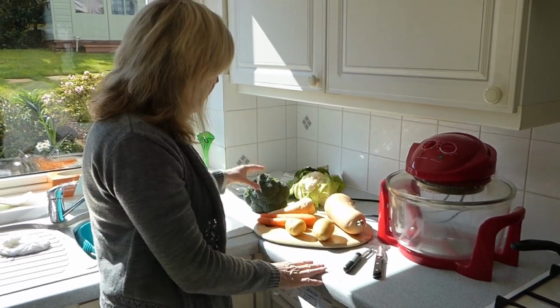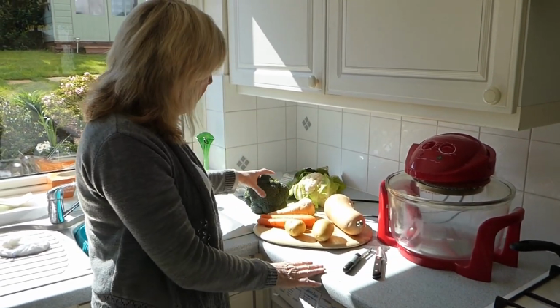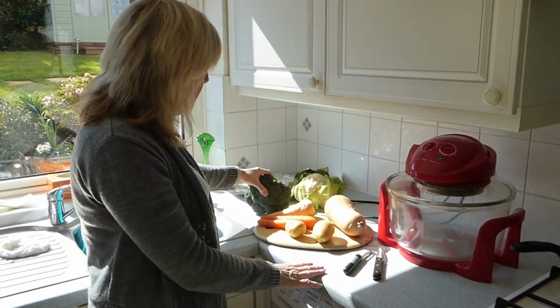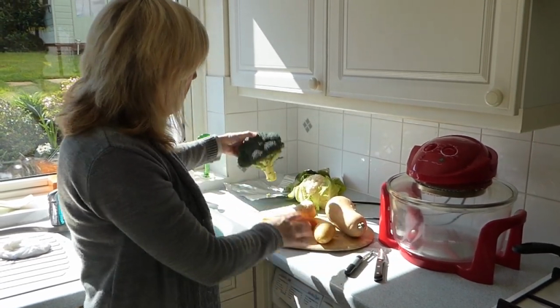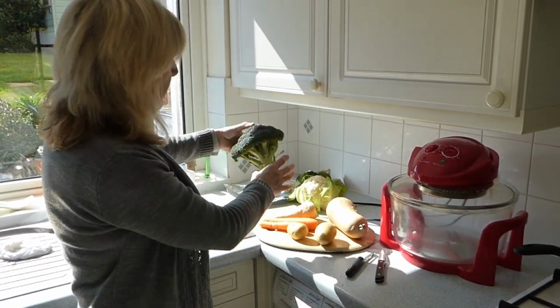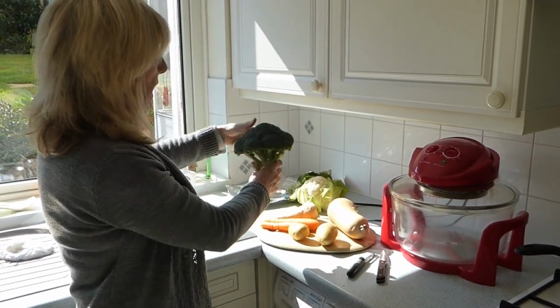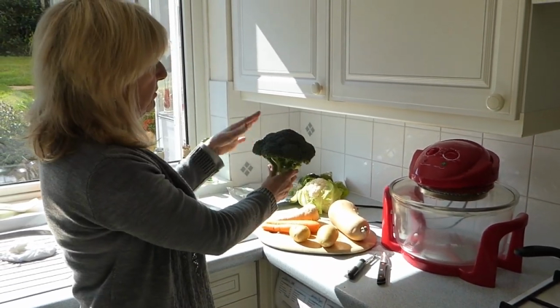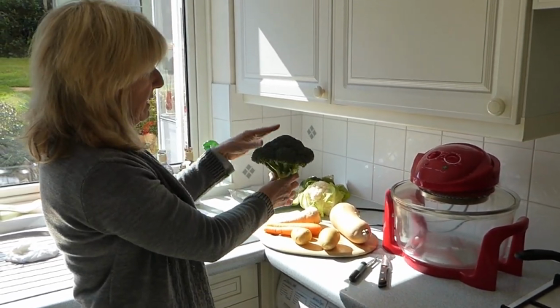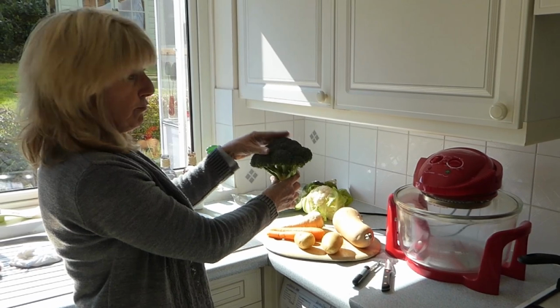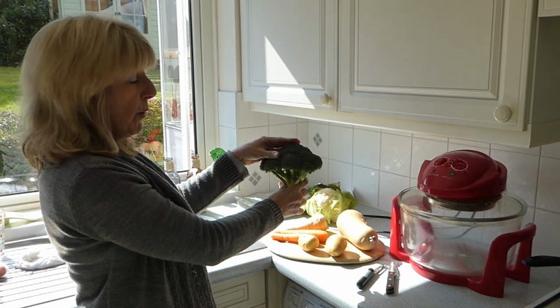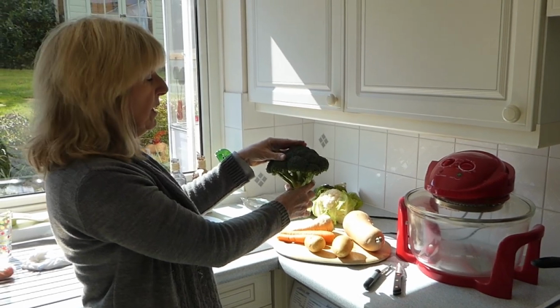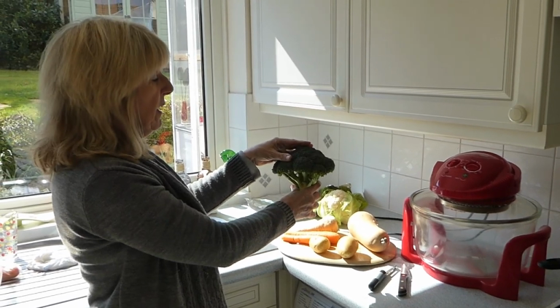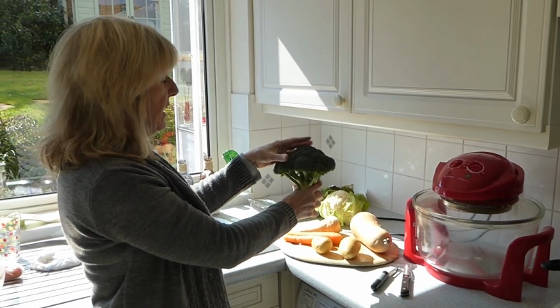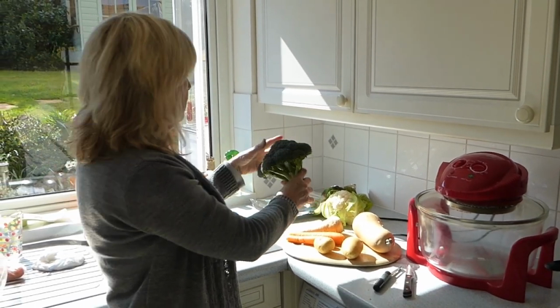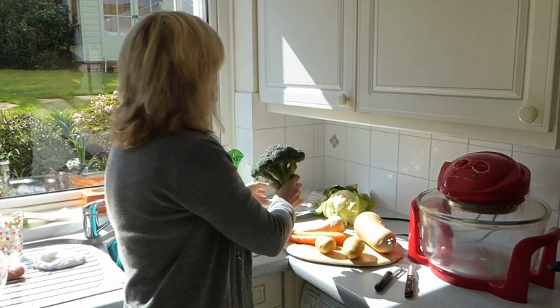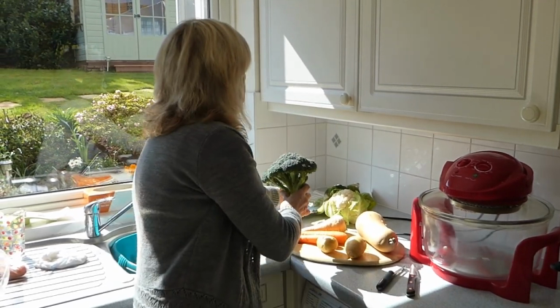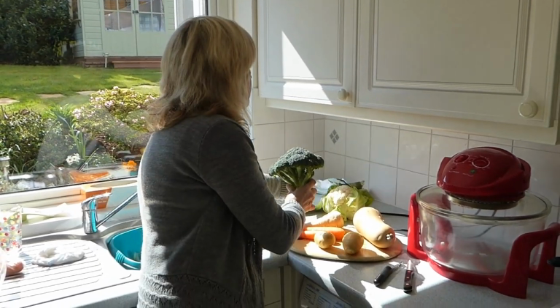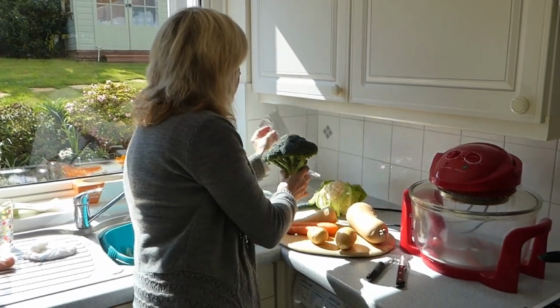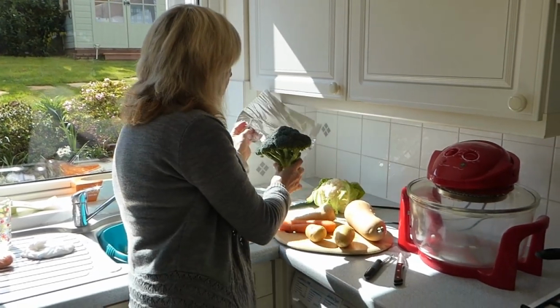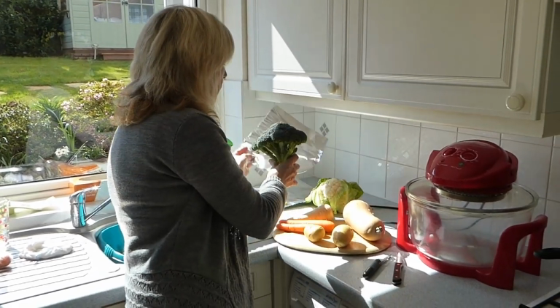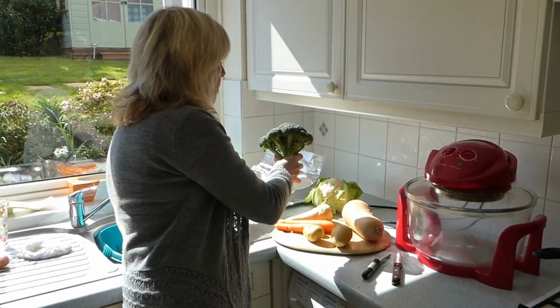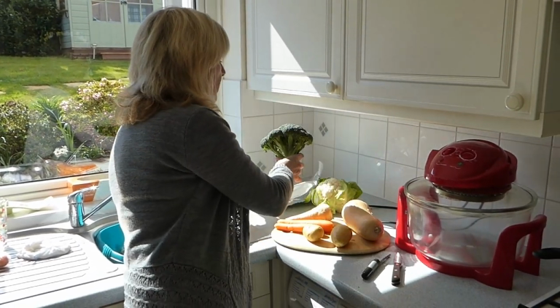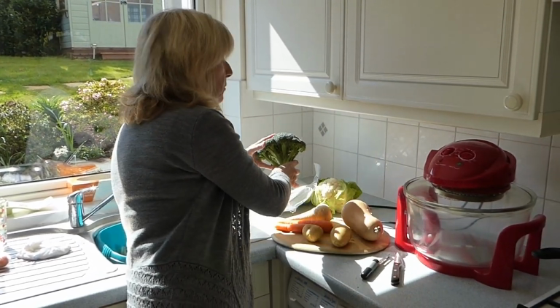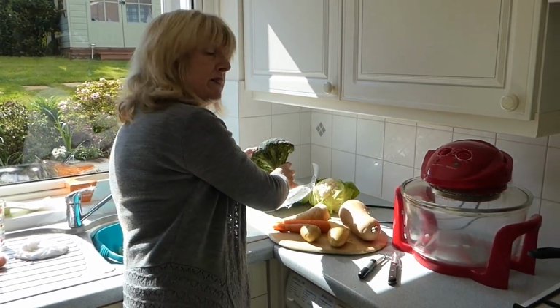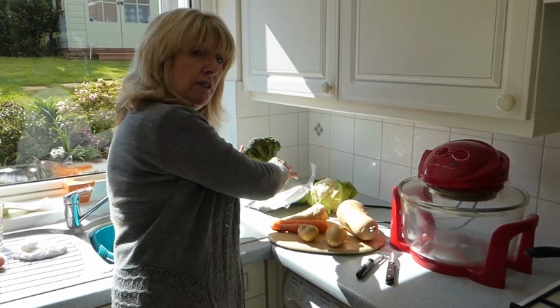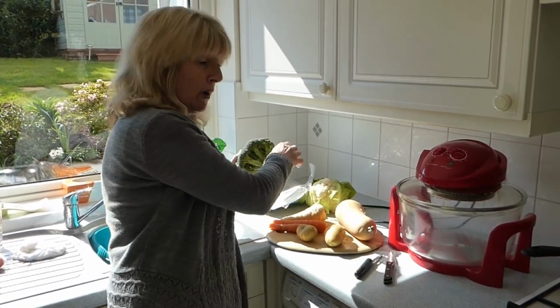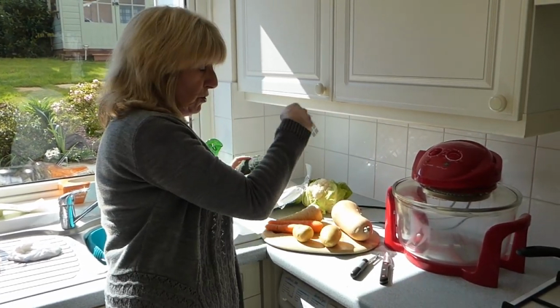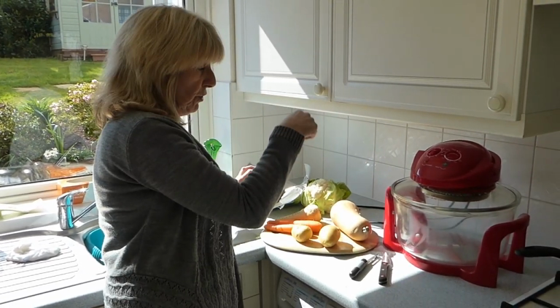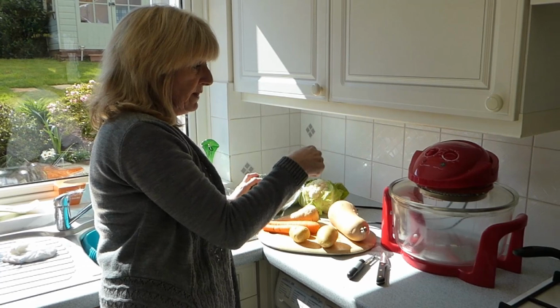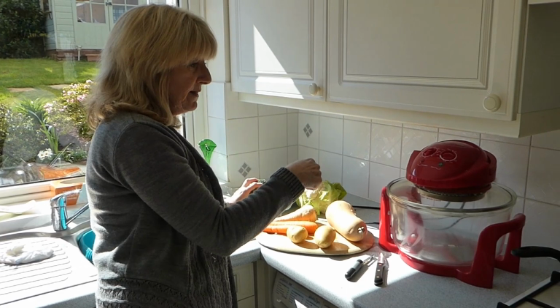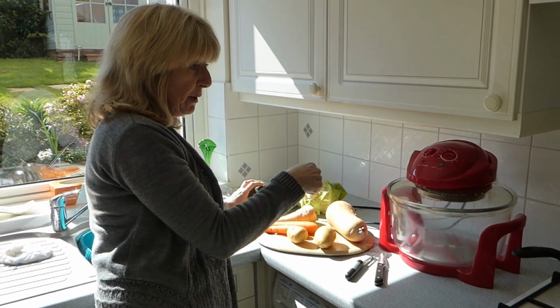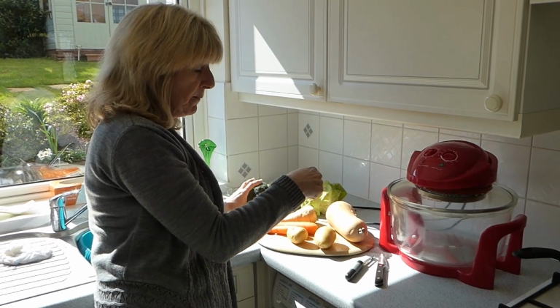If it grows above the ground, then you need to pop it into some foil with a little bit of water on it to steam it.